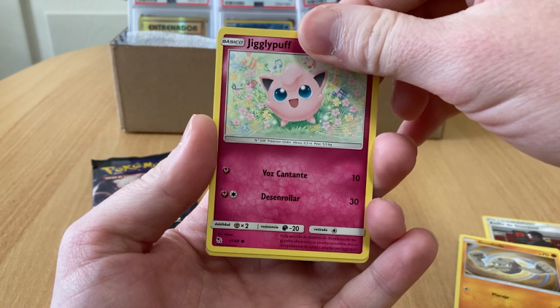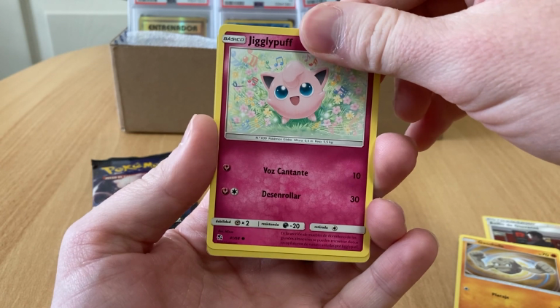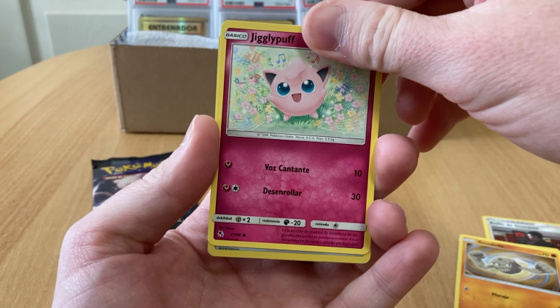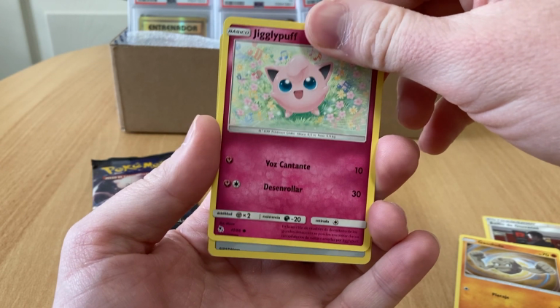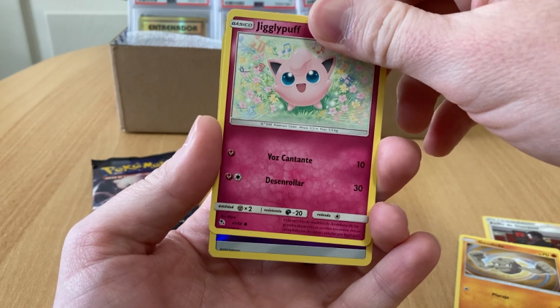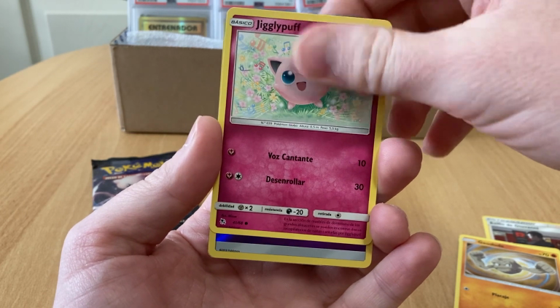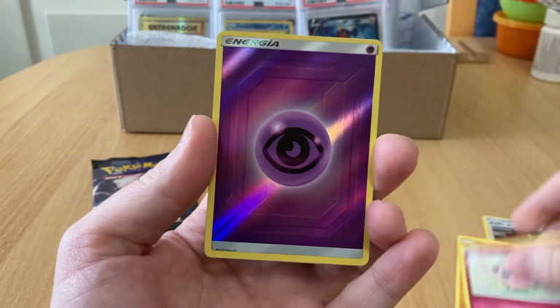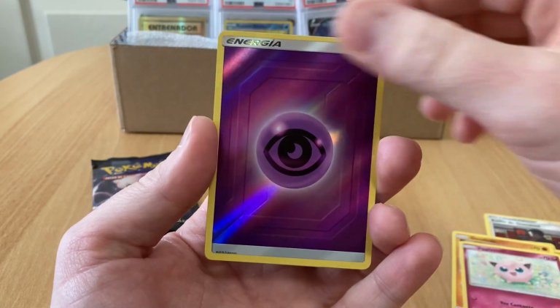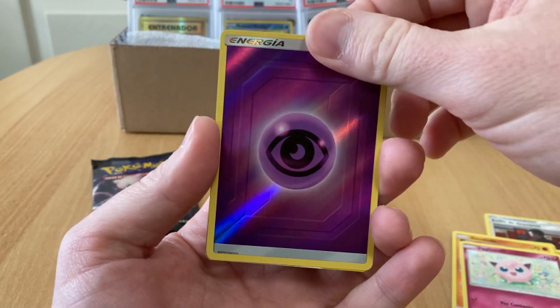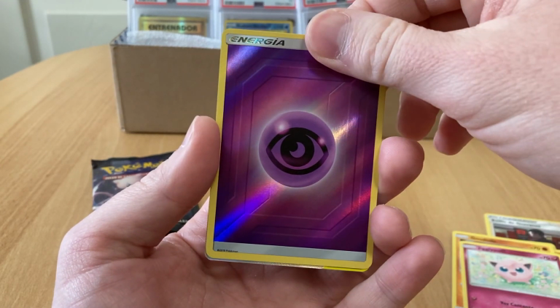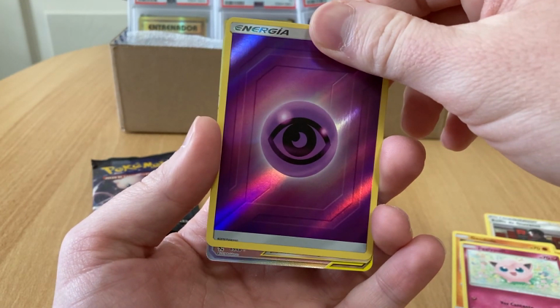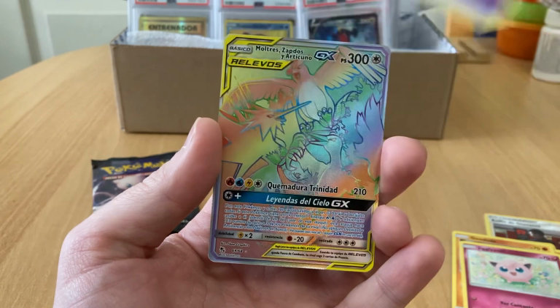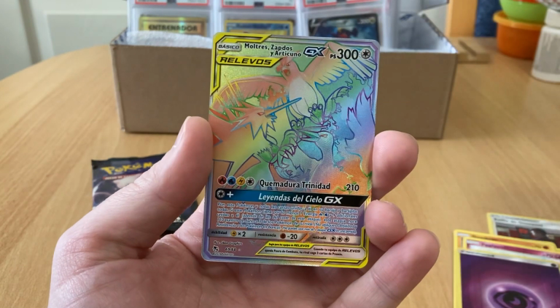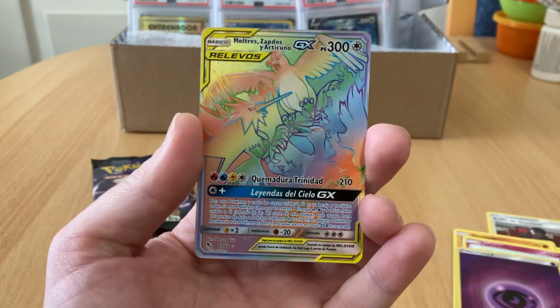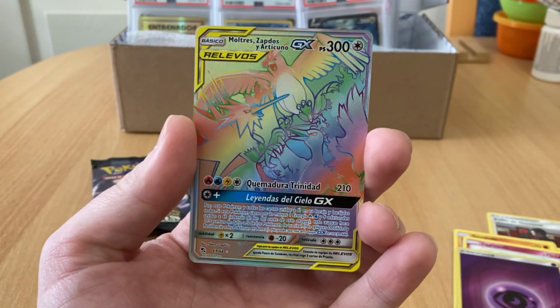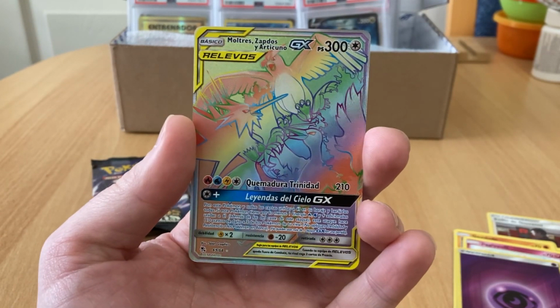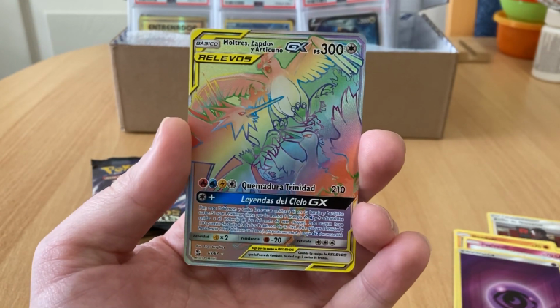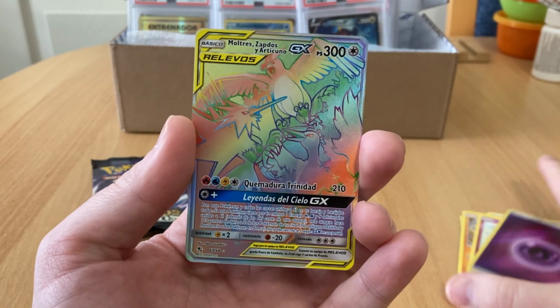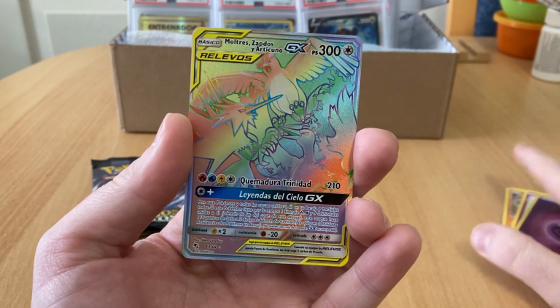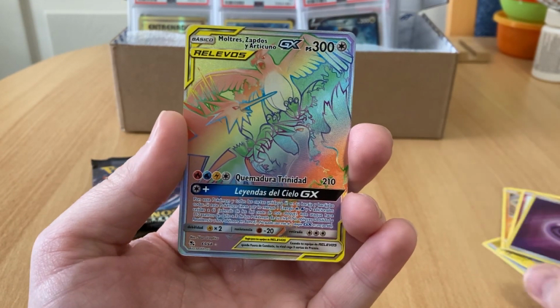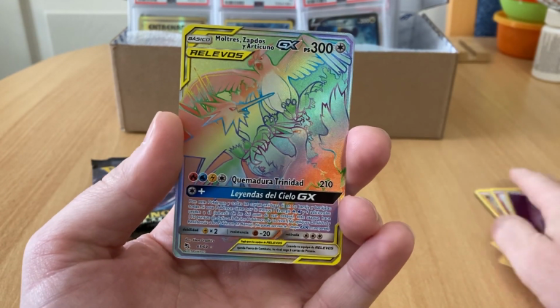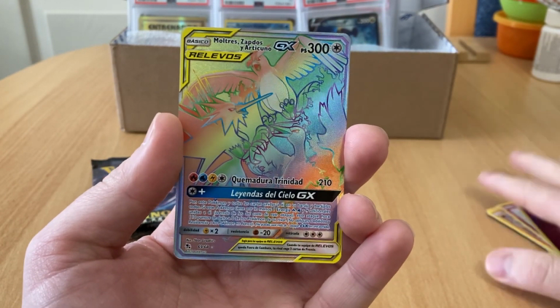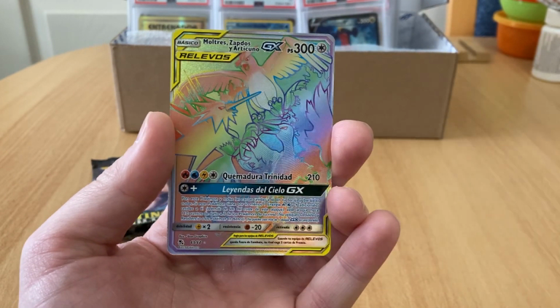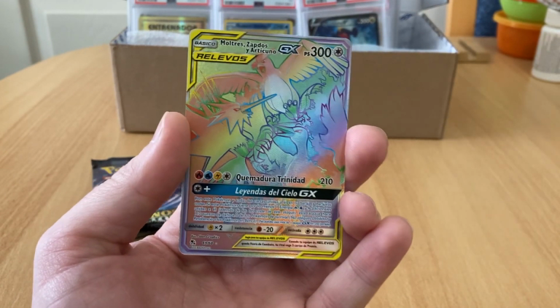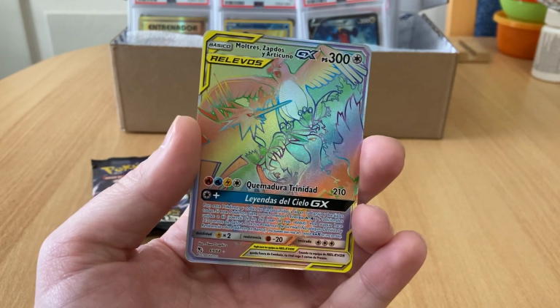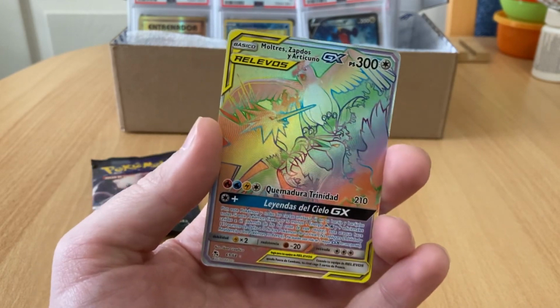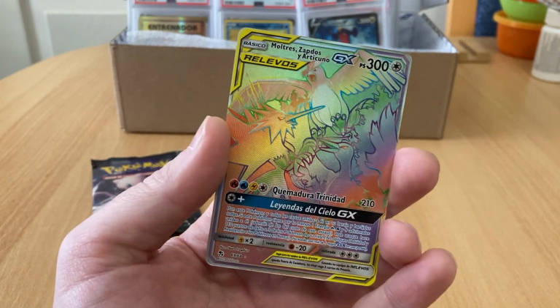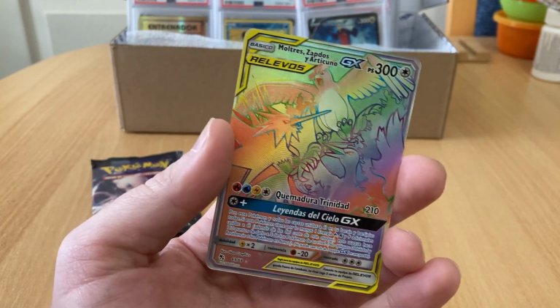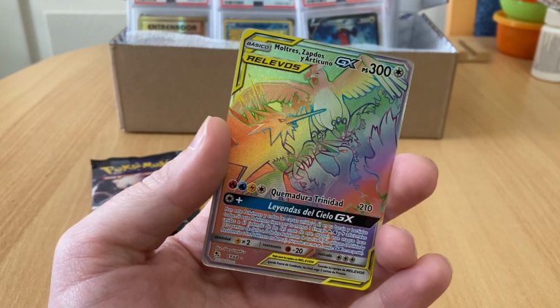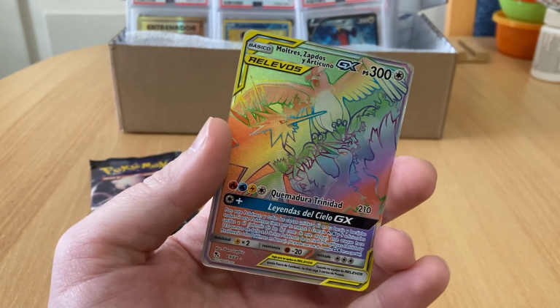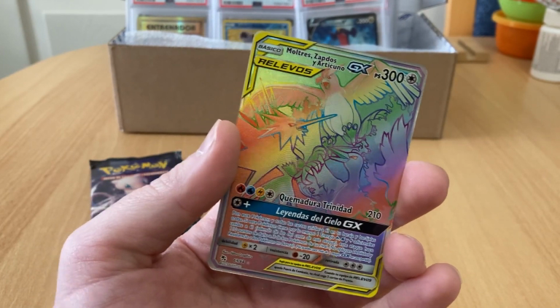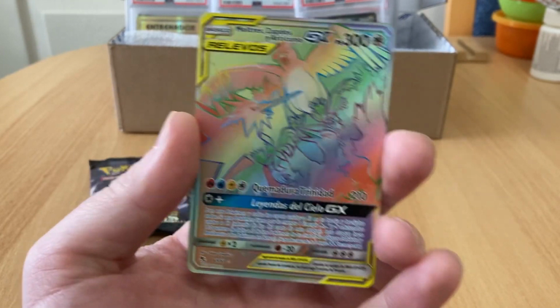Shiny vault — no! As my son would say: let's go, bro!